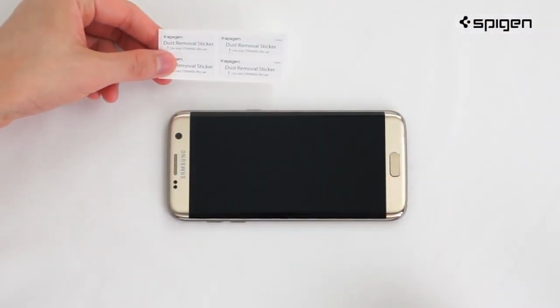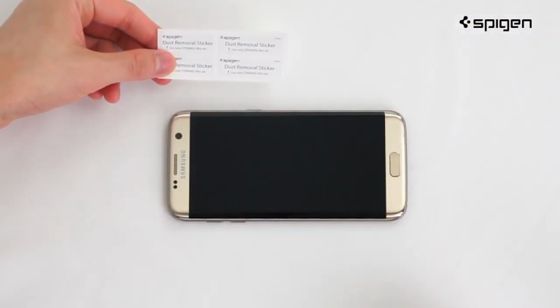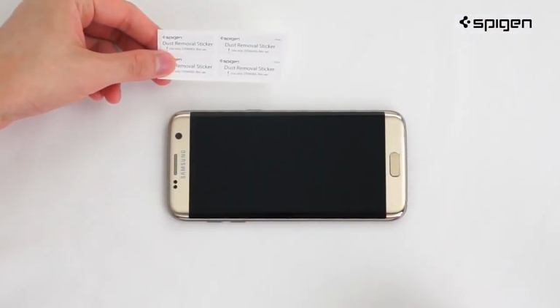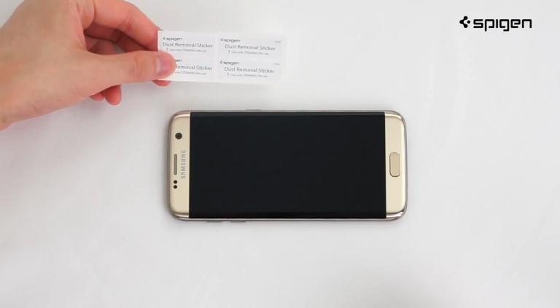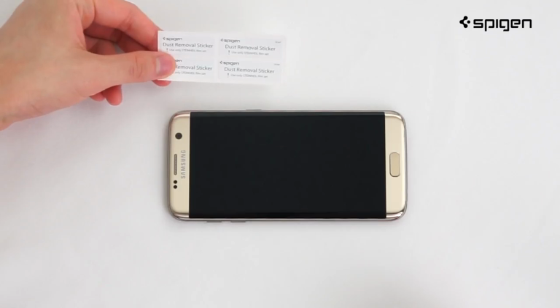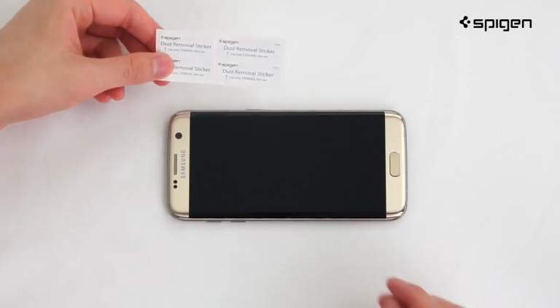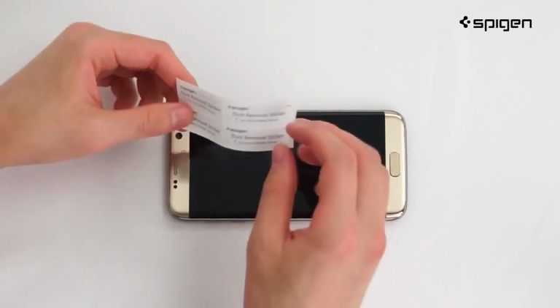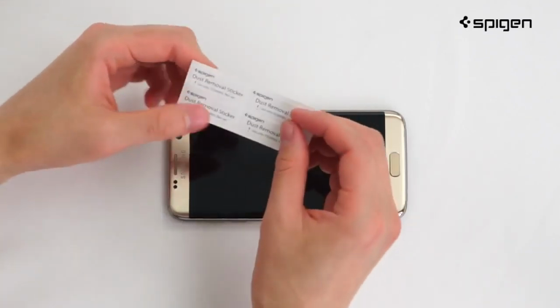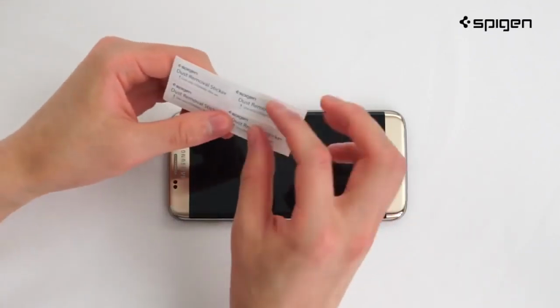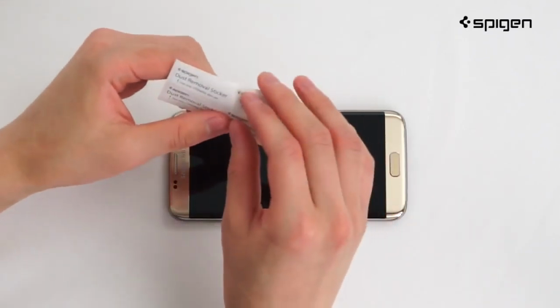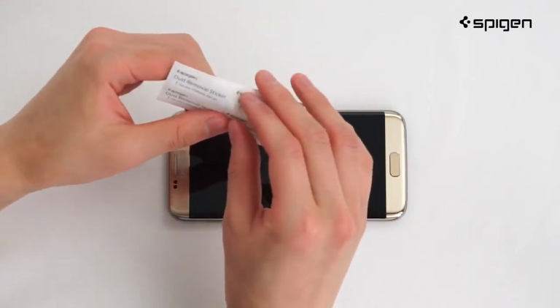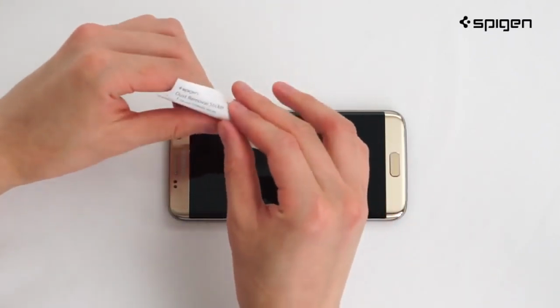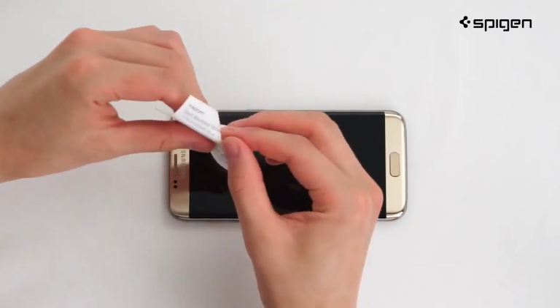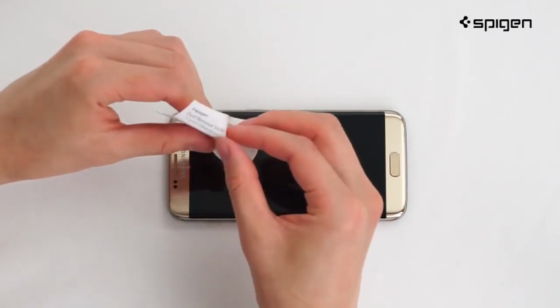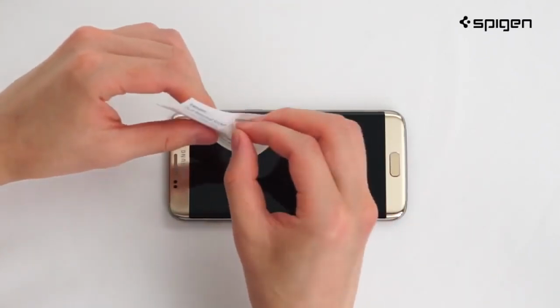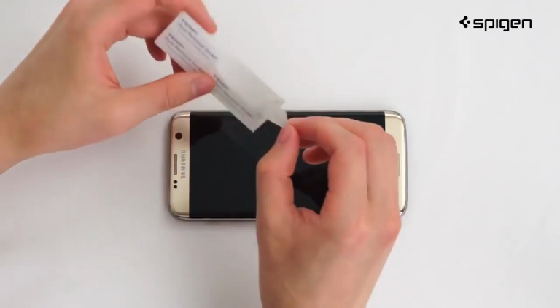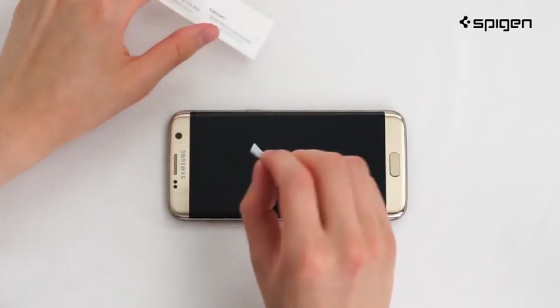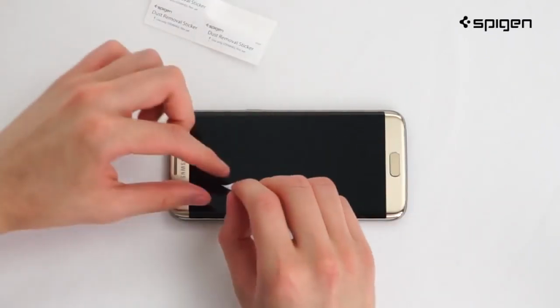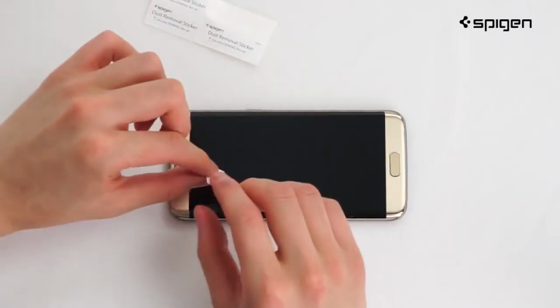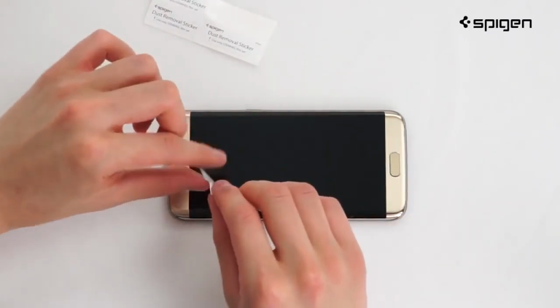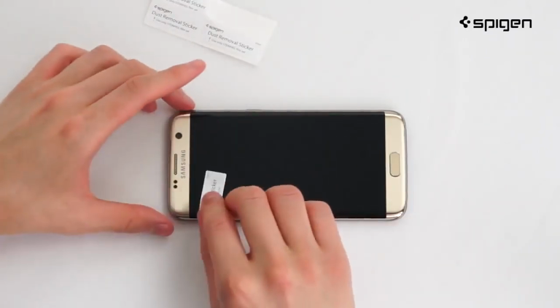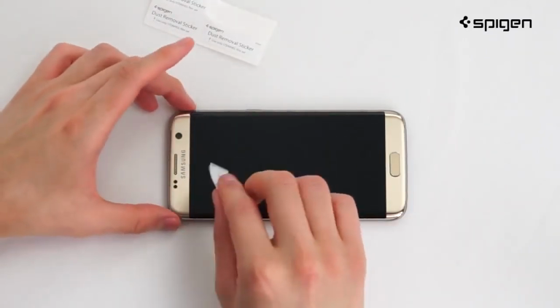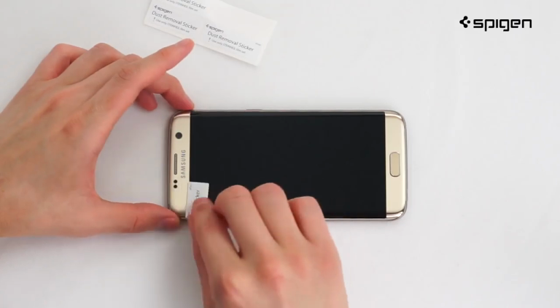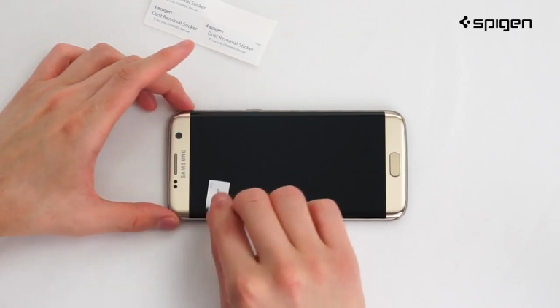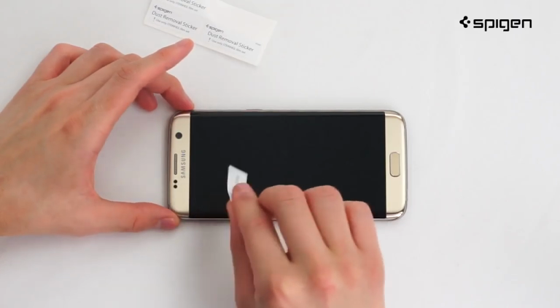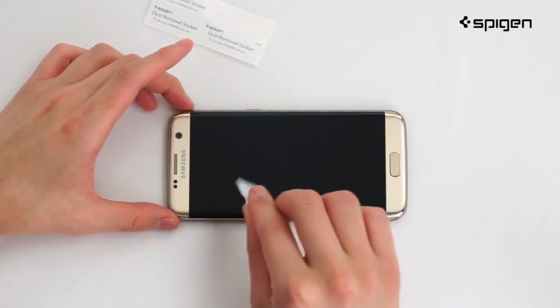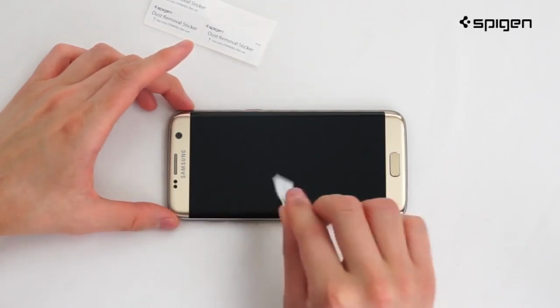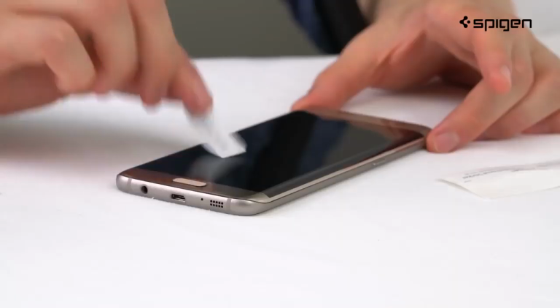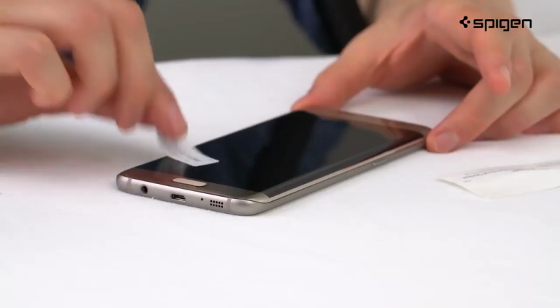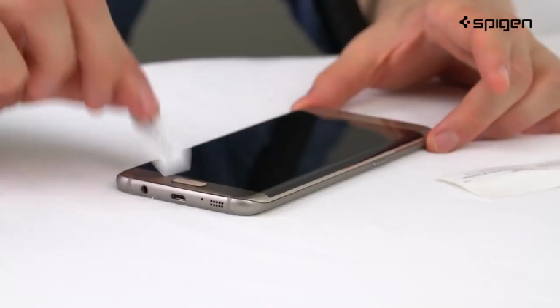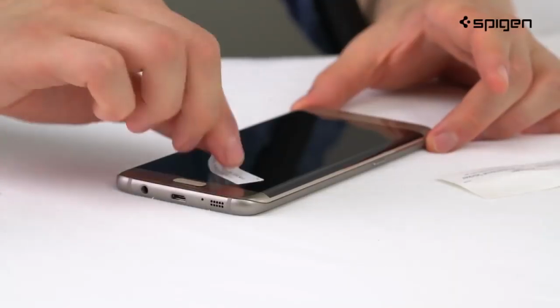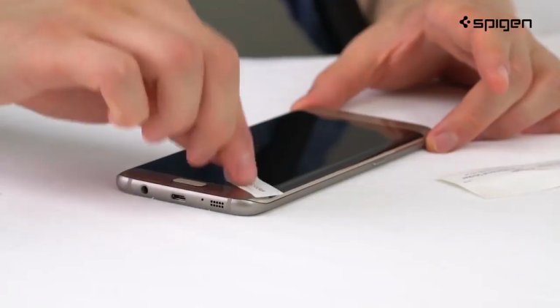Second, use the dust removal sticker and lightly pat down all areas for extra clarity and dust removal.